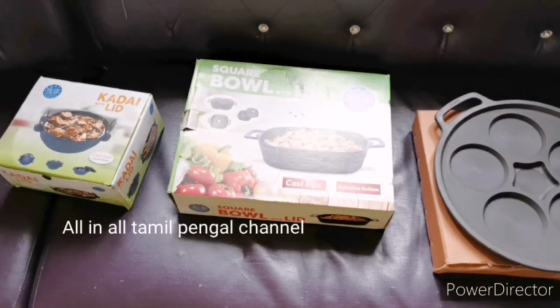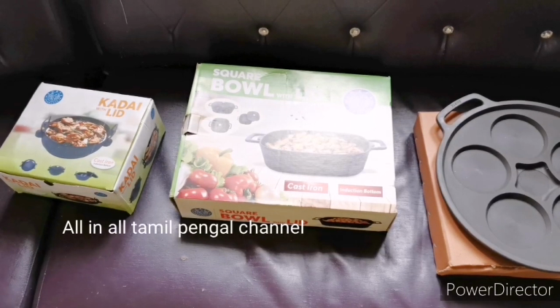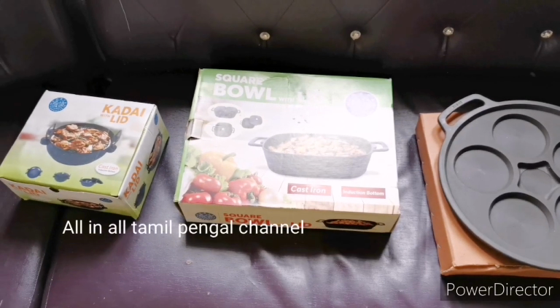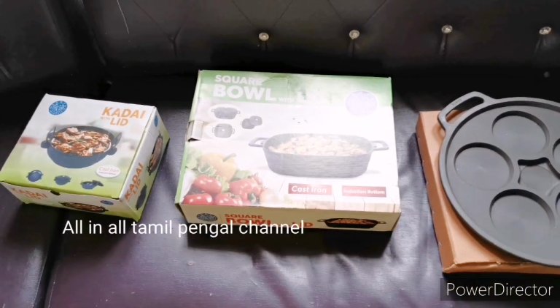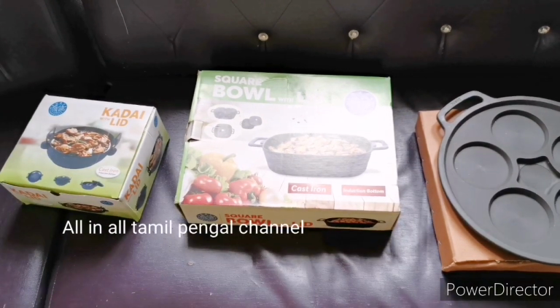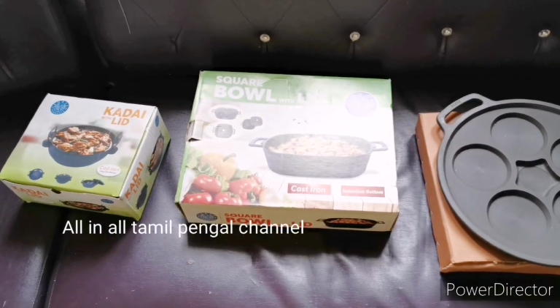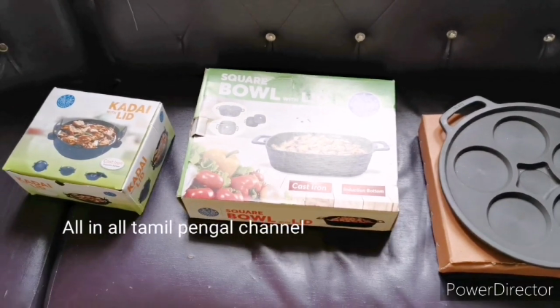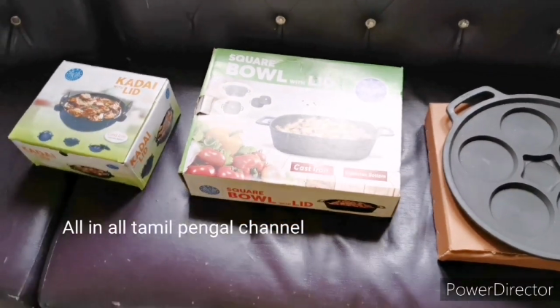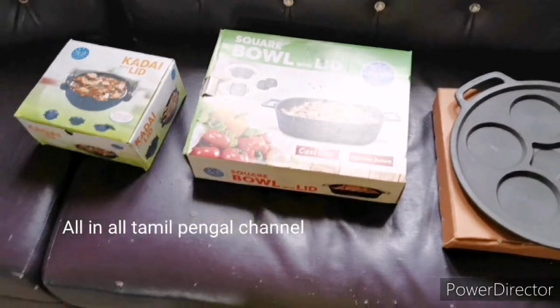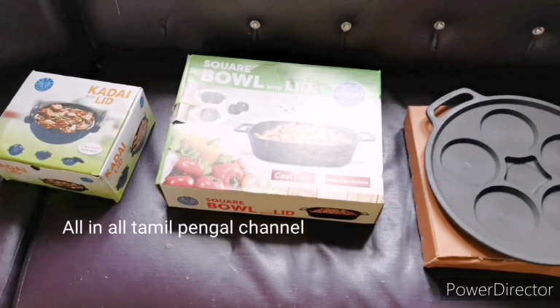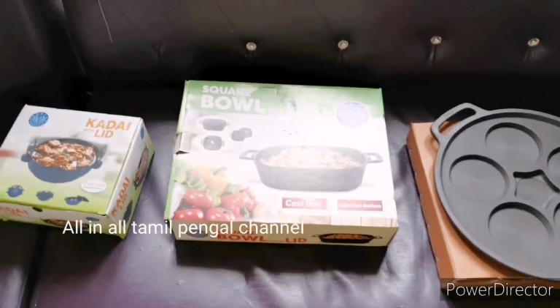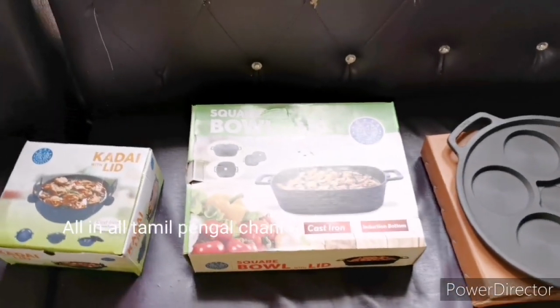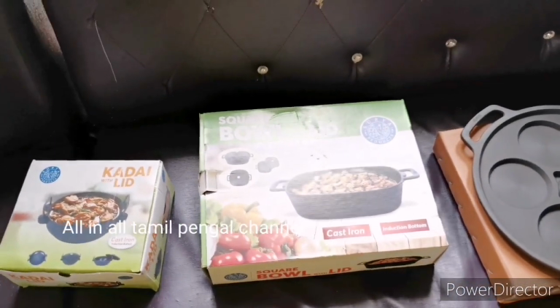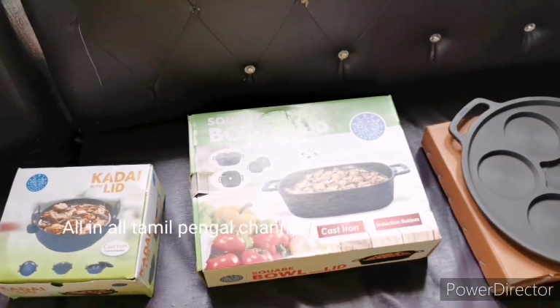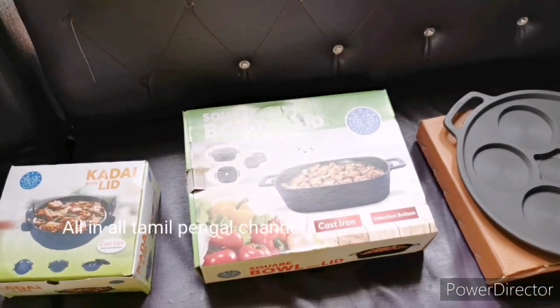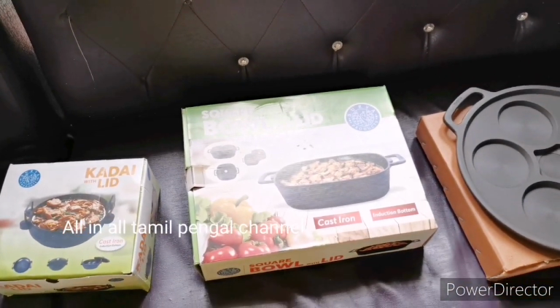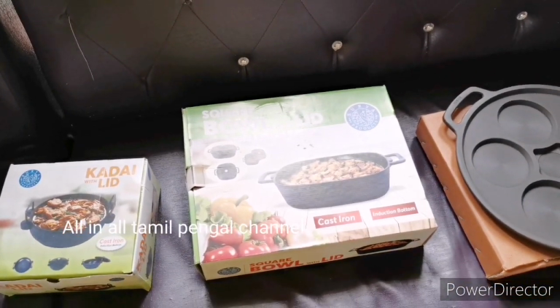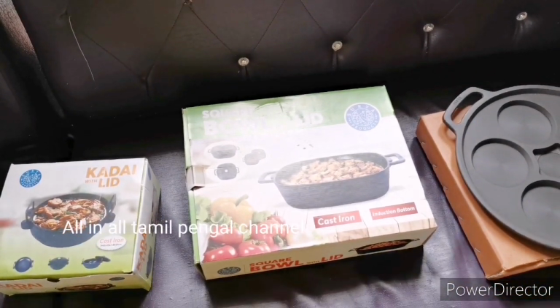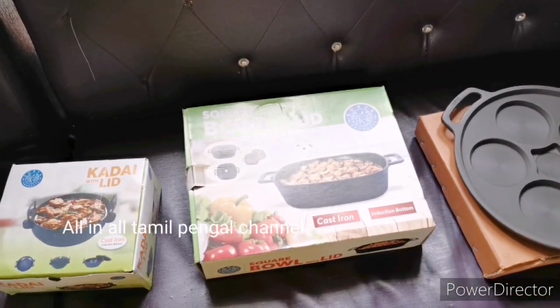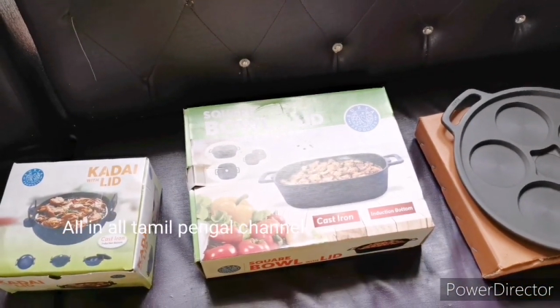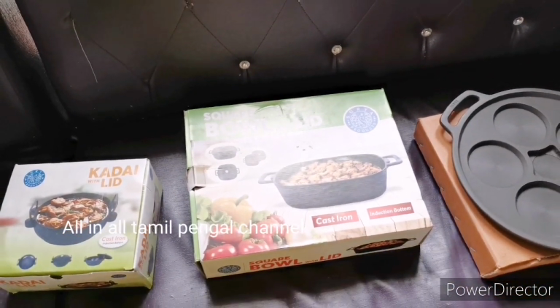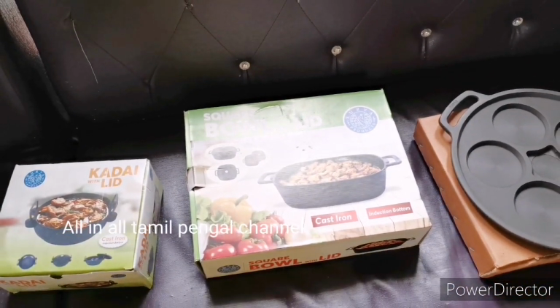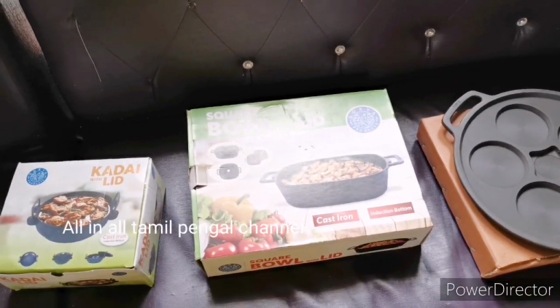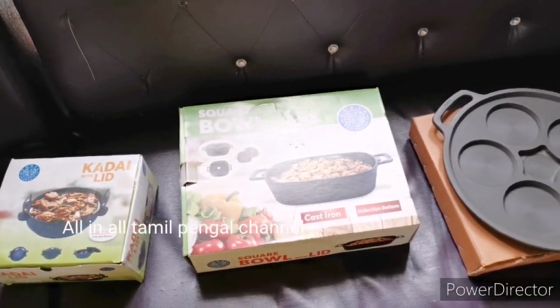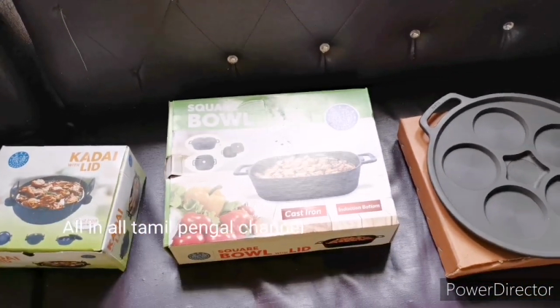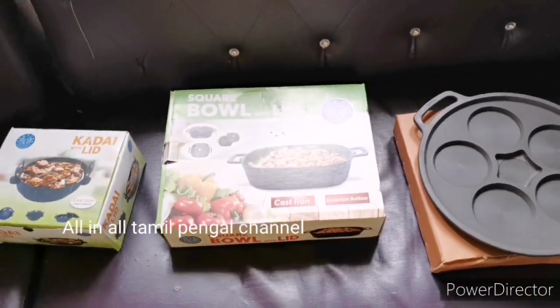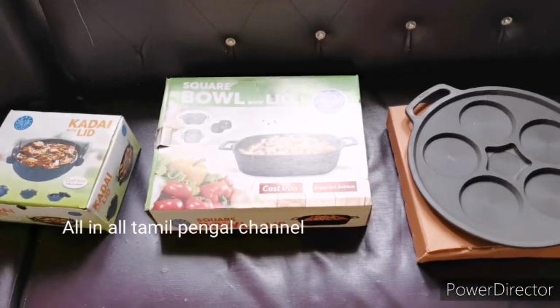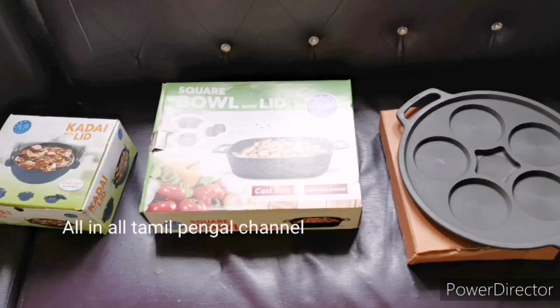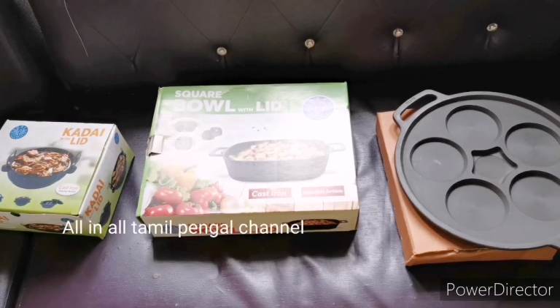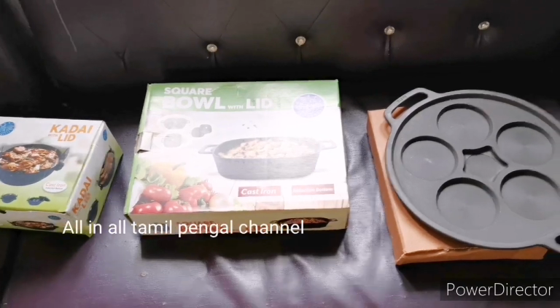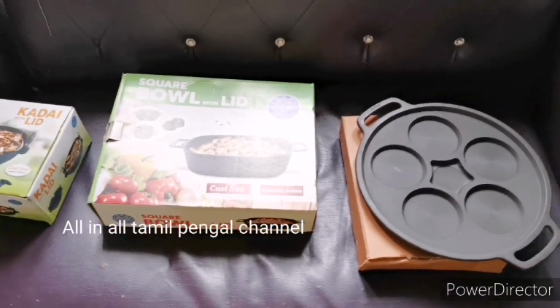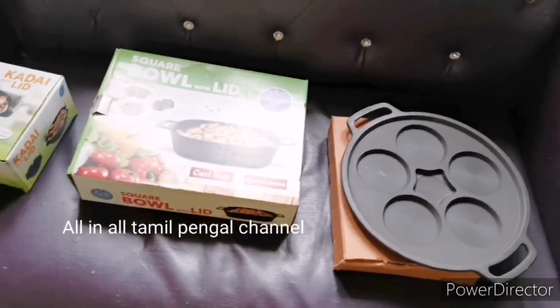Hello friends, welcome to Alinaal Tamil Pengal channel. In our channel, we will see a new cast iron vessel. It is pre-season and it is a great website.